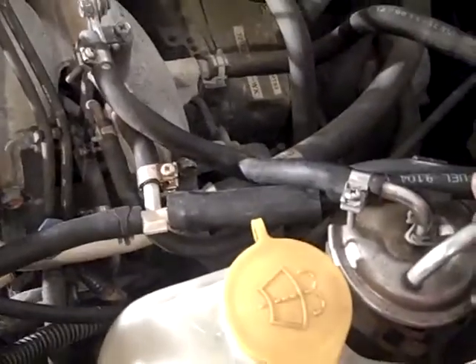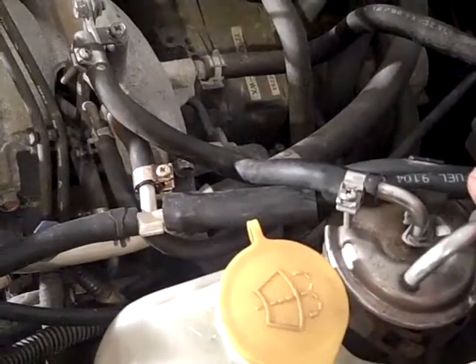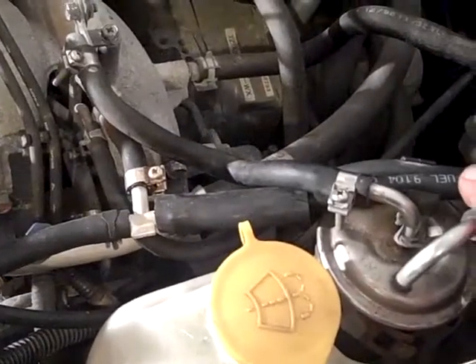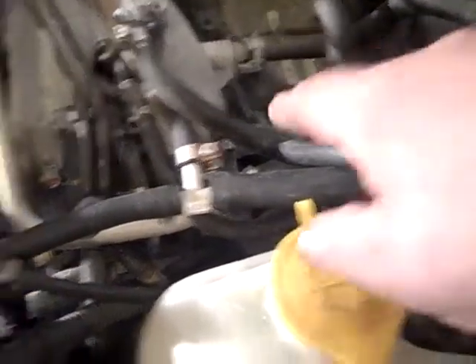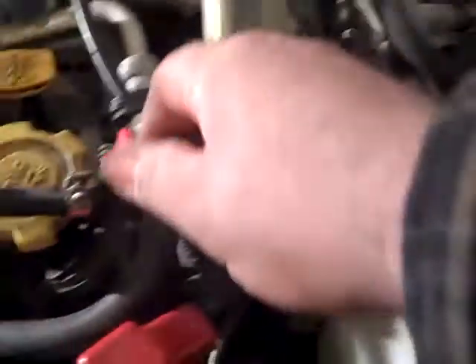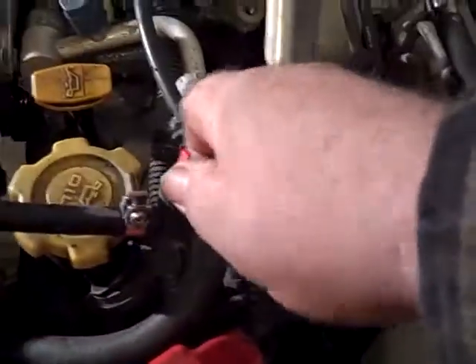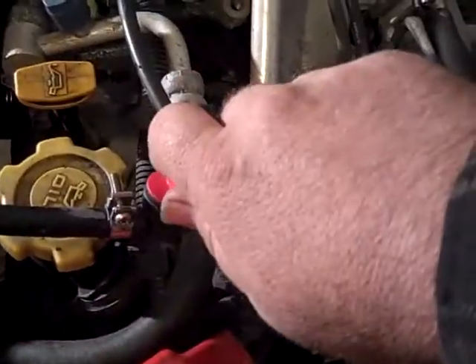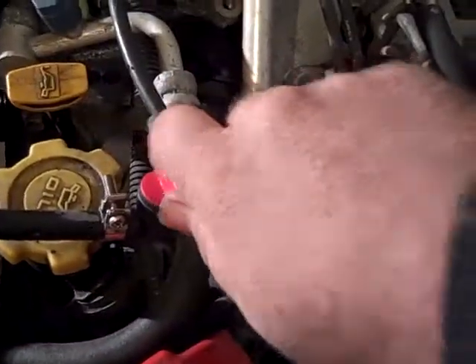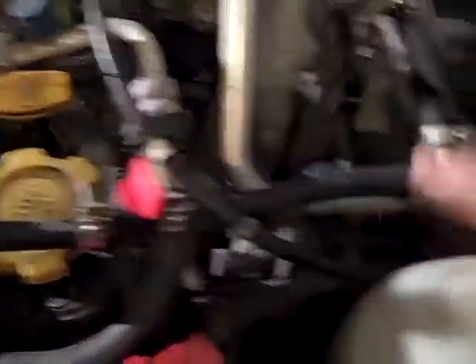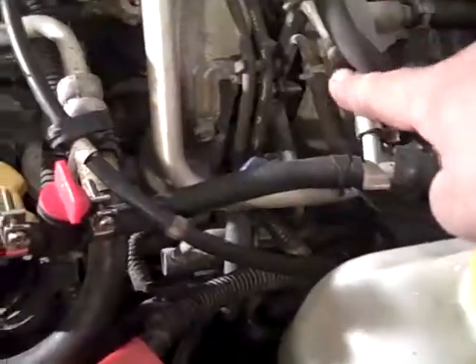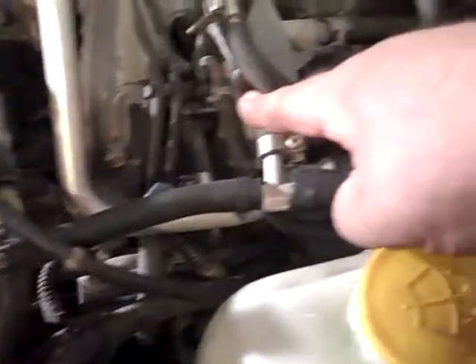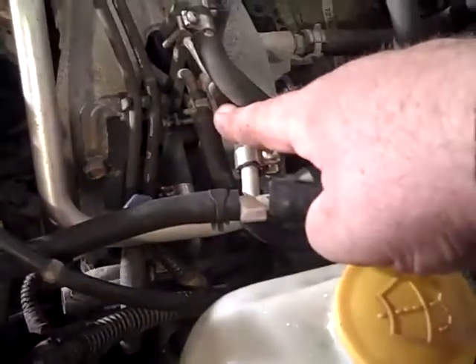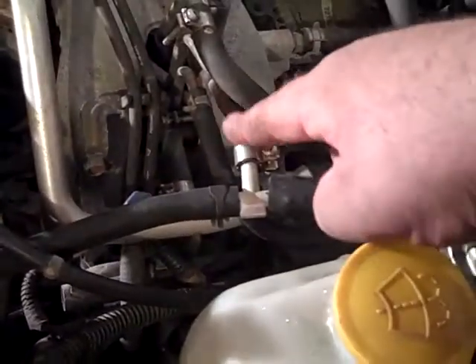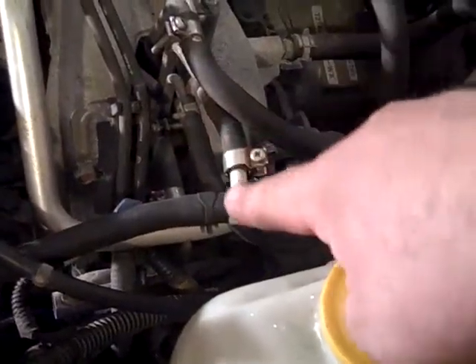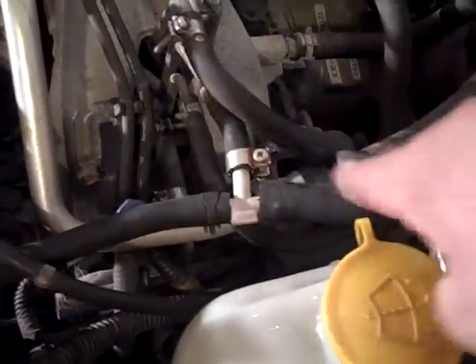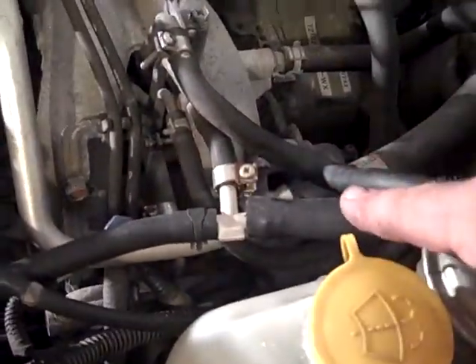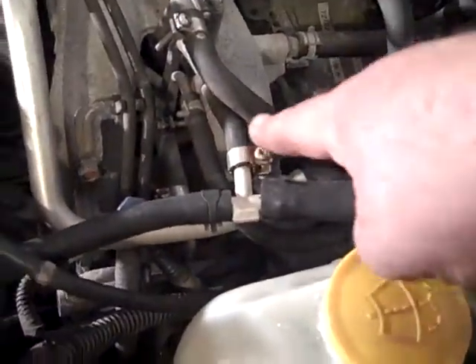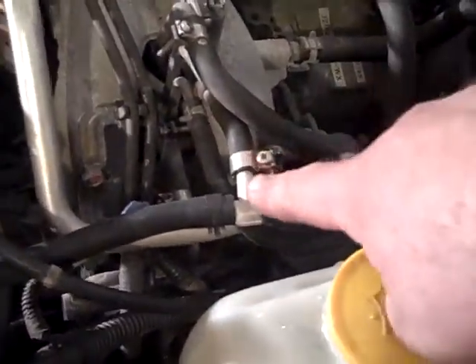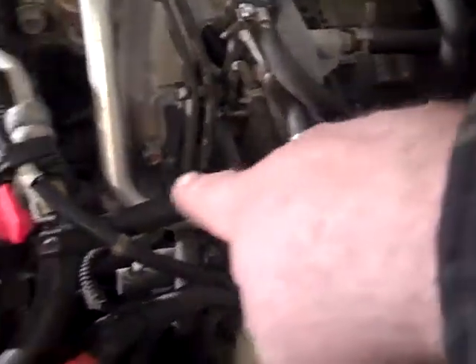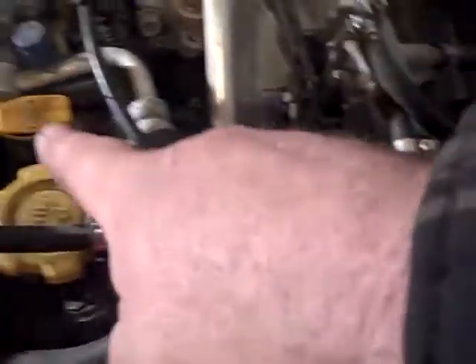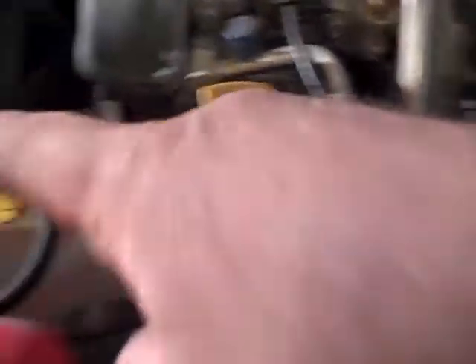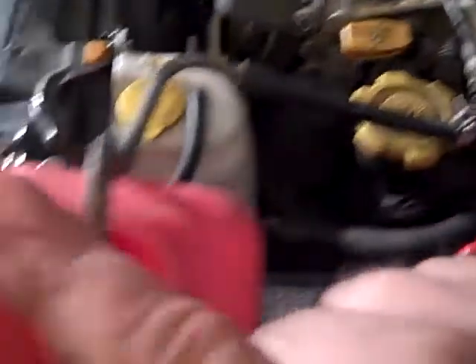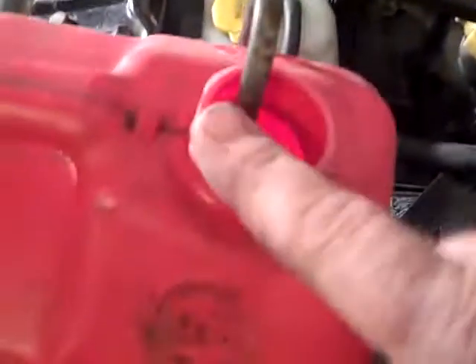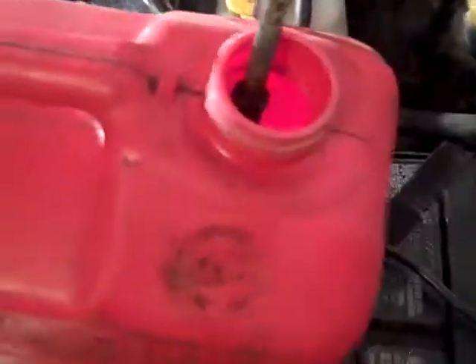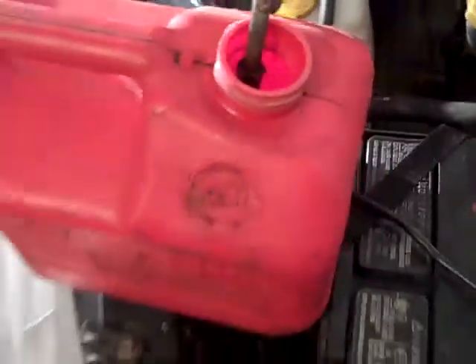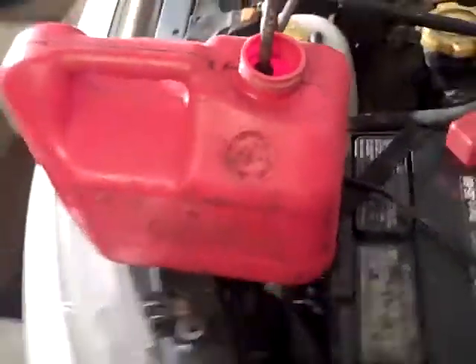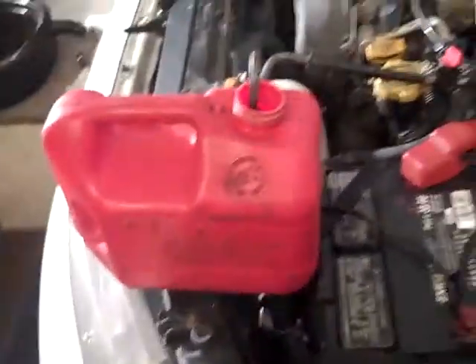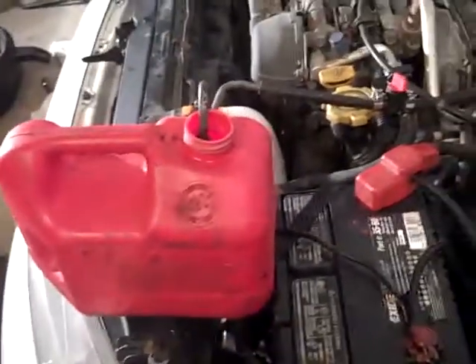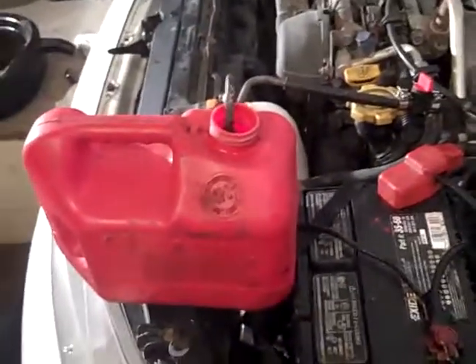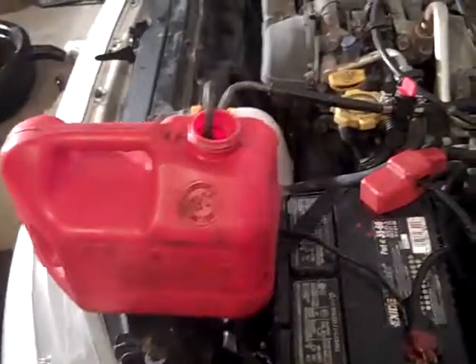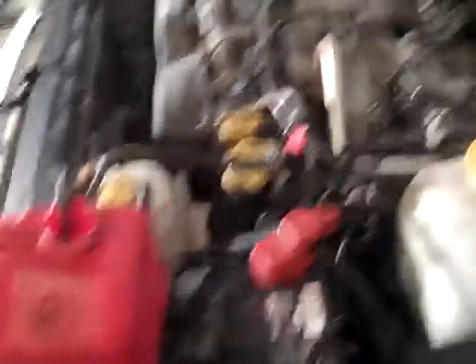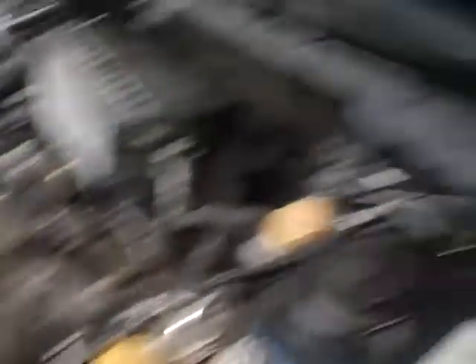So what it does is, when you open the valve, path of least resistance, instead of going back into the tank, it goes into my little tank. That's how I get gas. Let me show you.